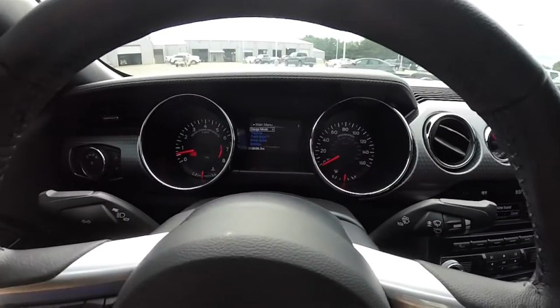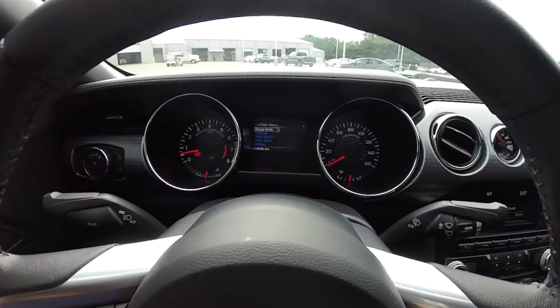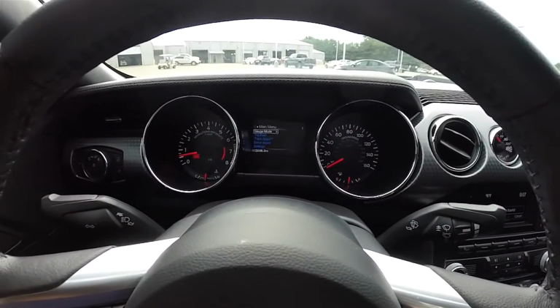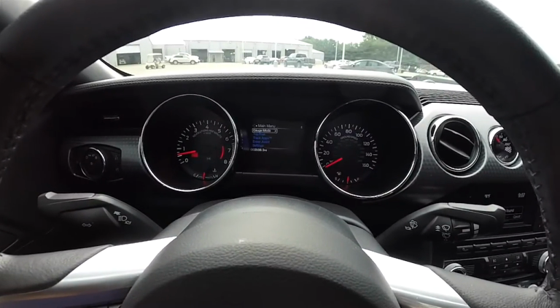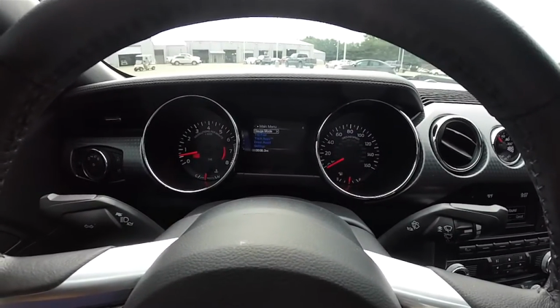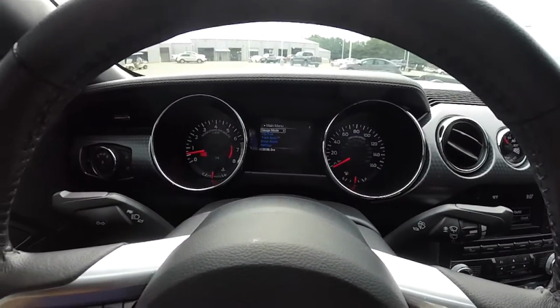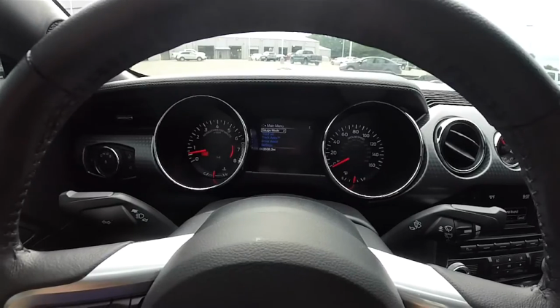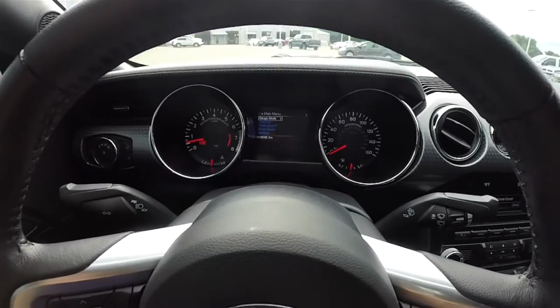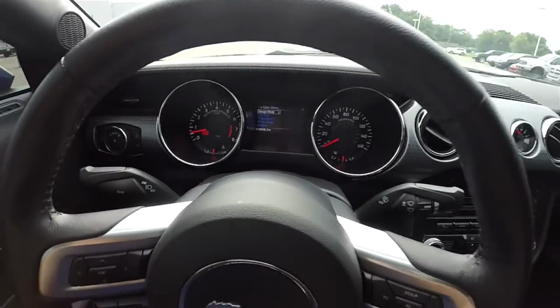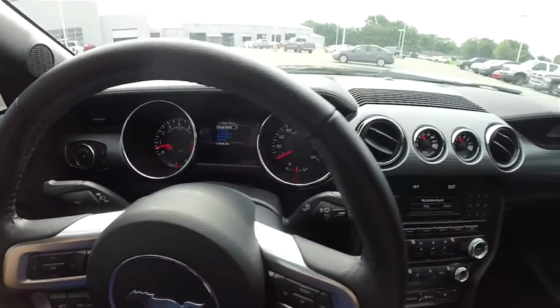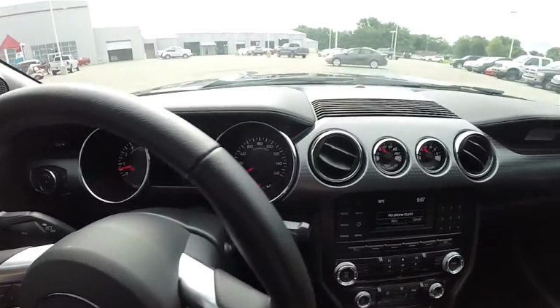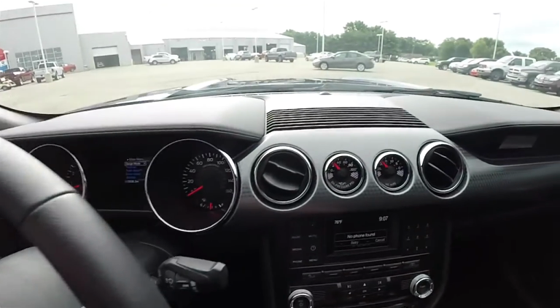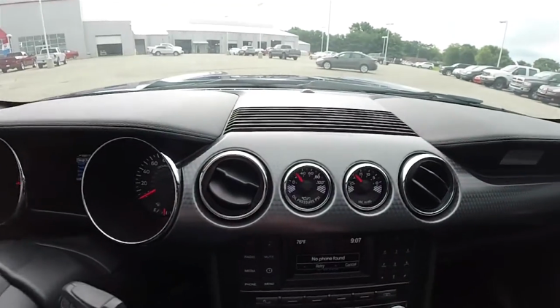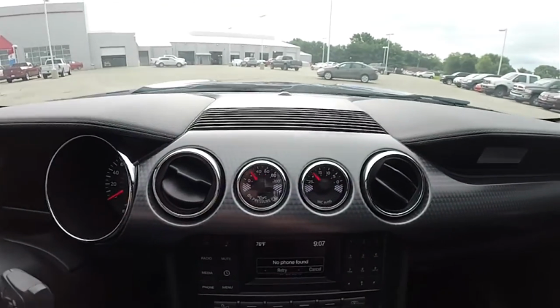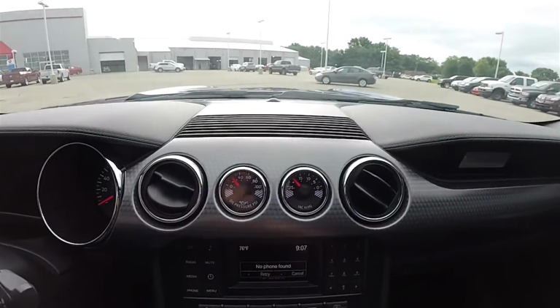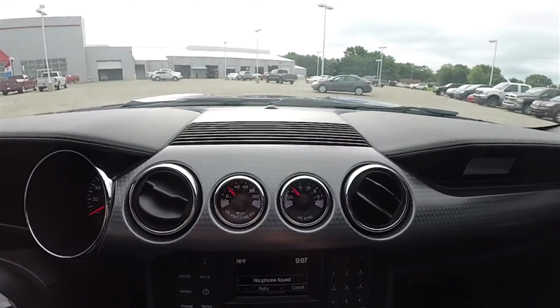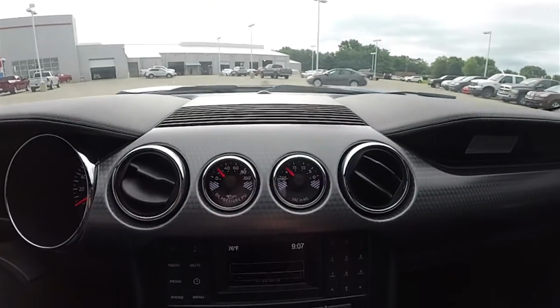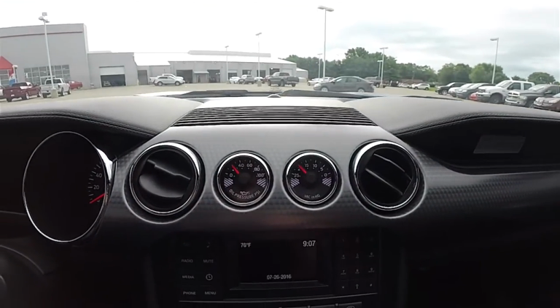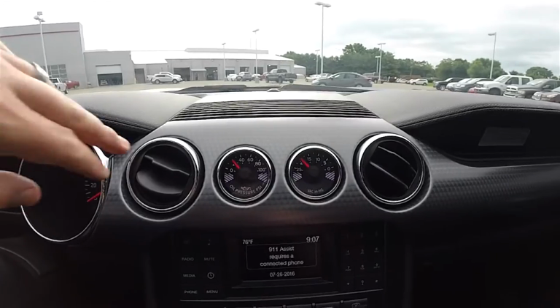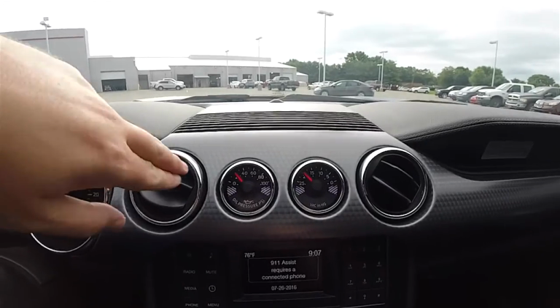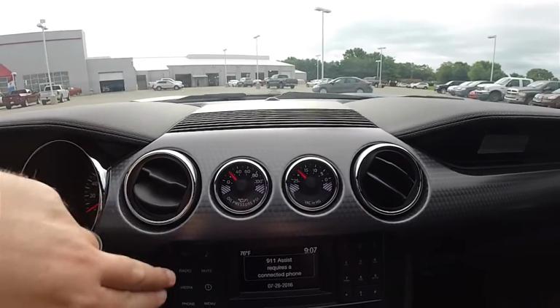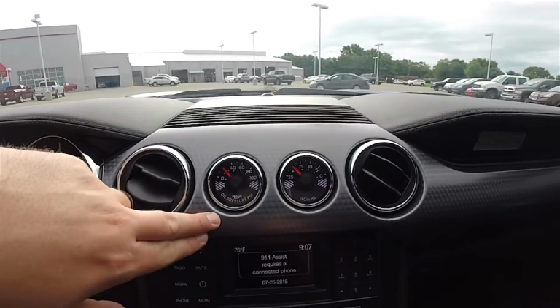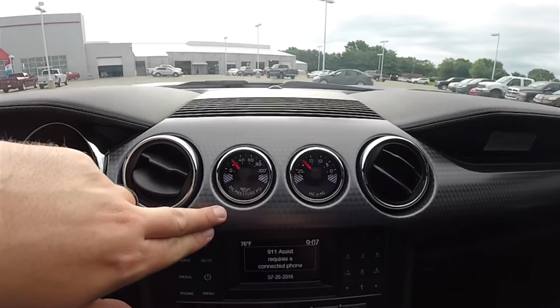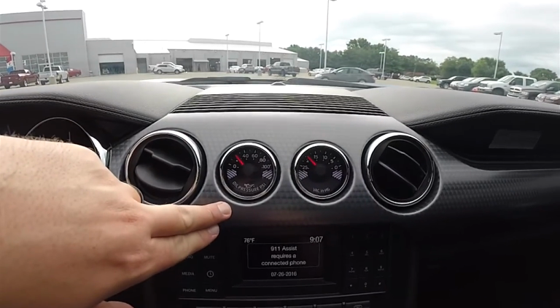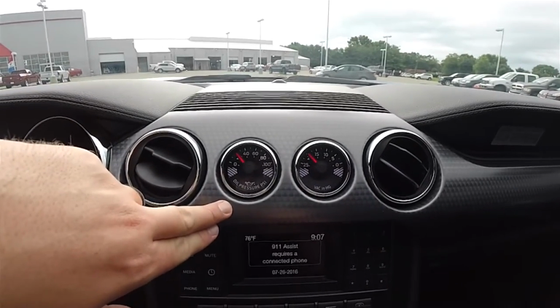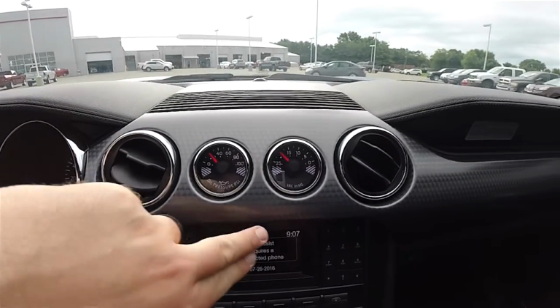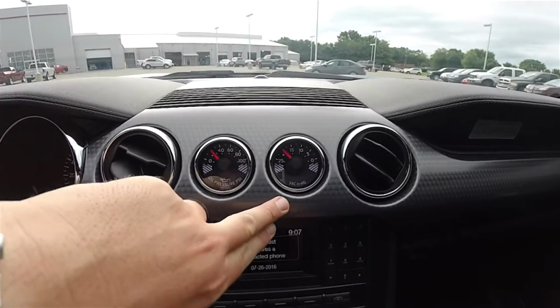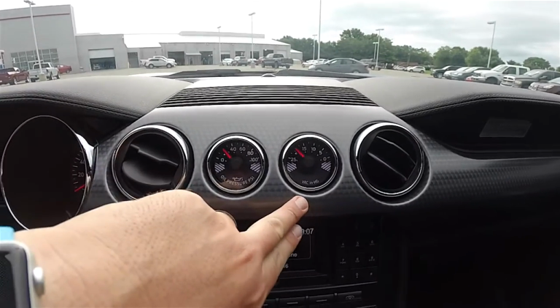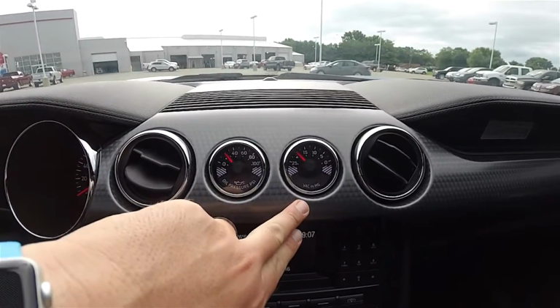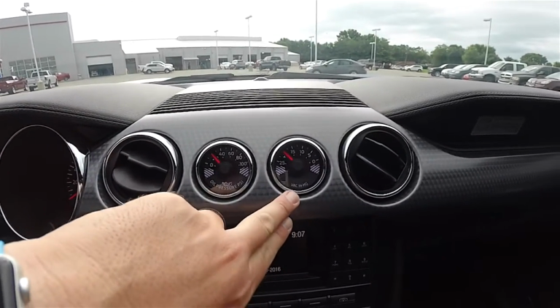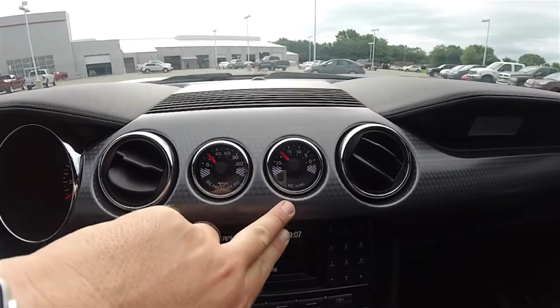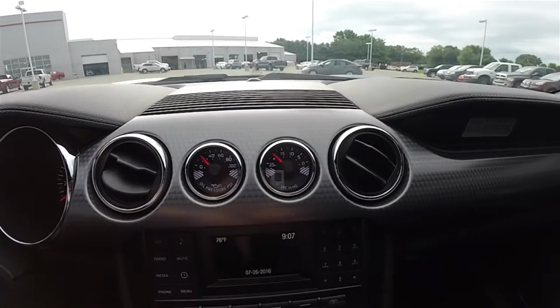This vehicle currently has 3,508 miles on it. Moving down the center stack, there are twin circular air vents, an oil pressure PSI gauge, and a manifold vacuum gauge.